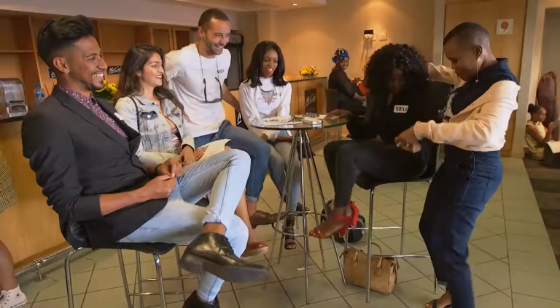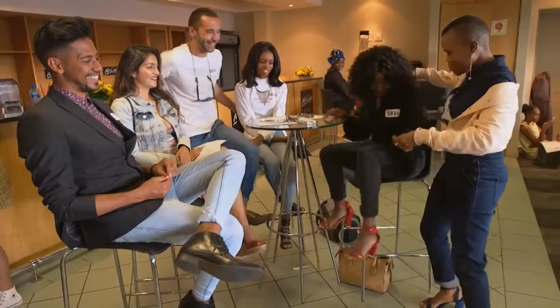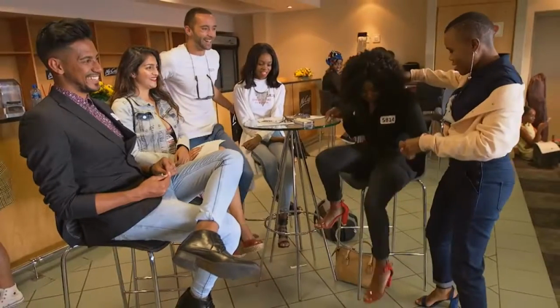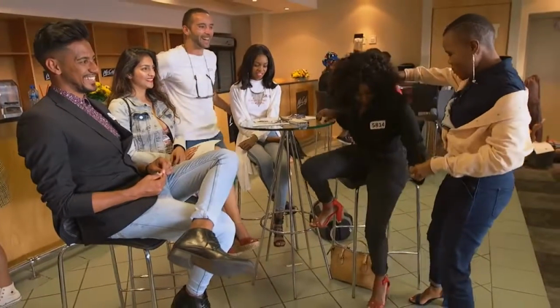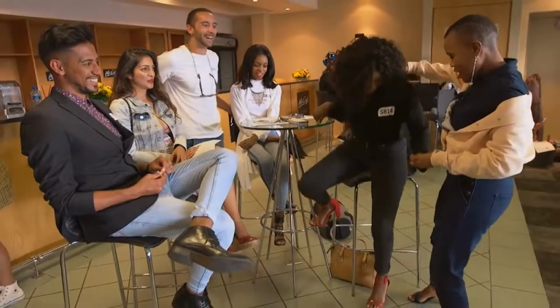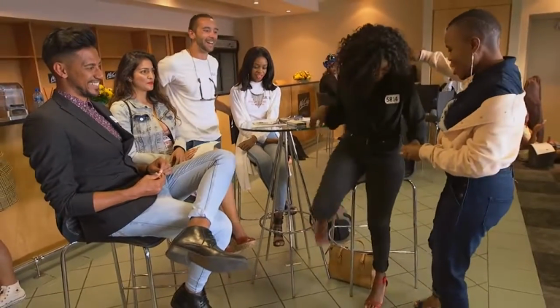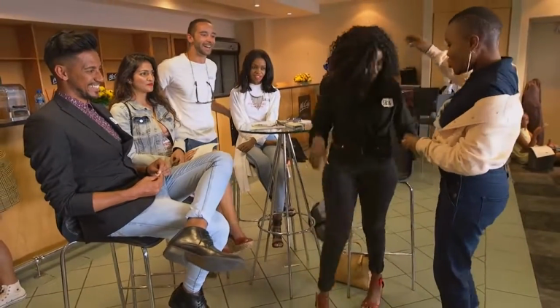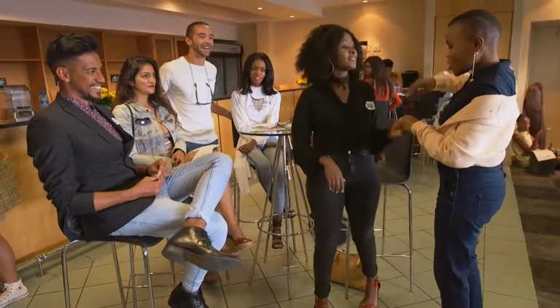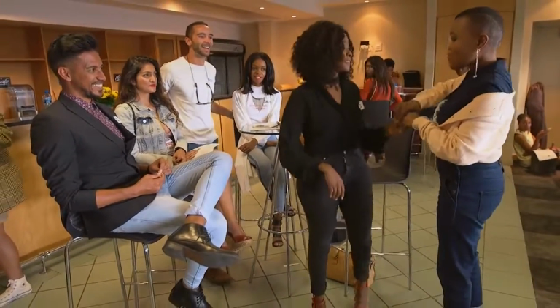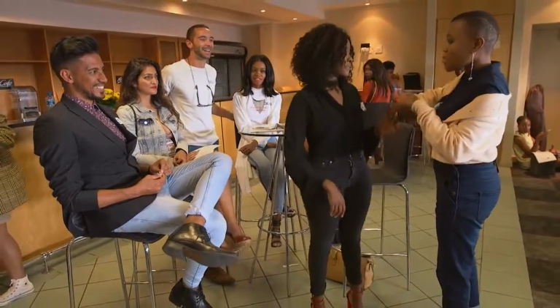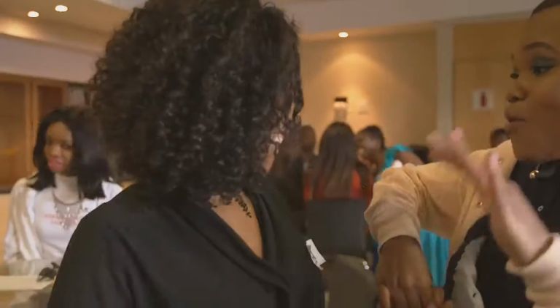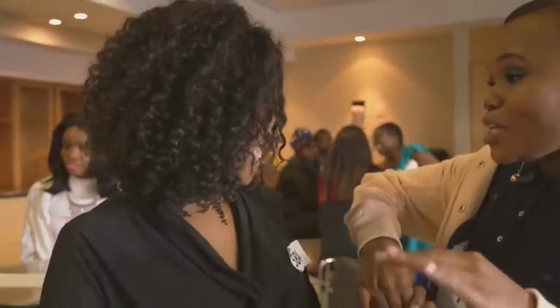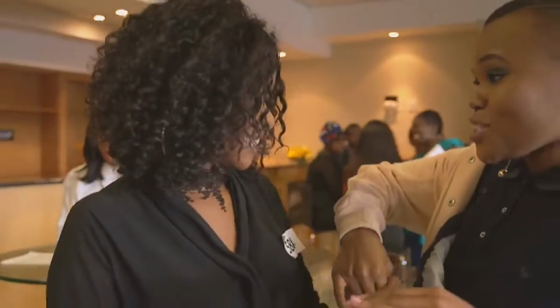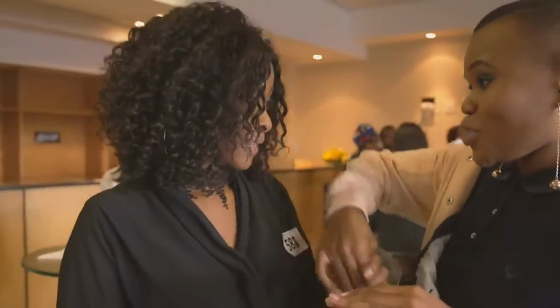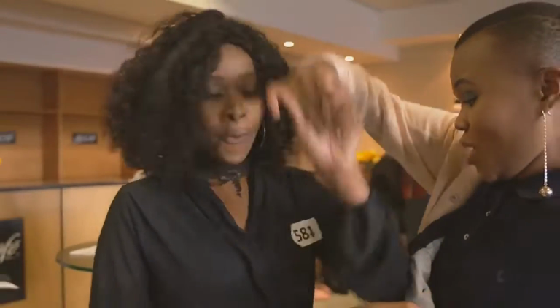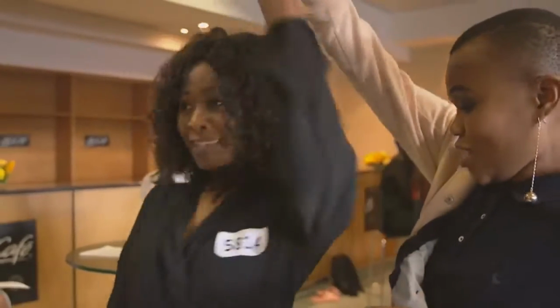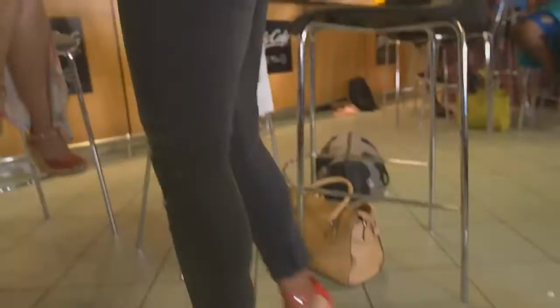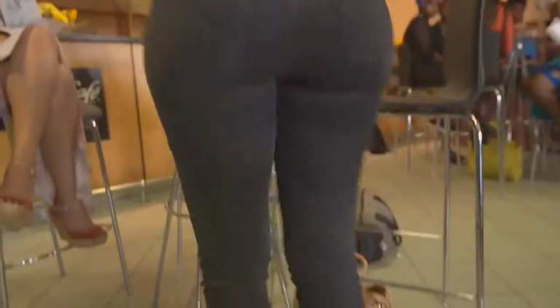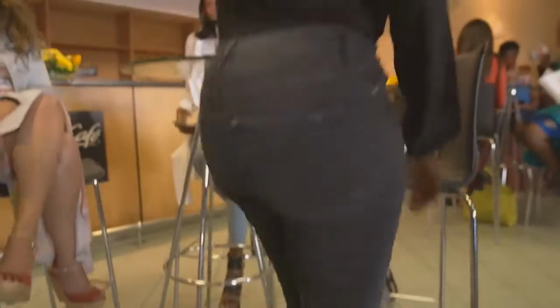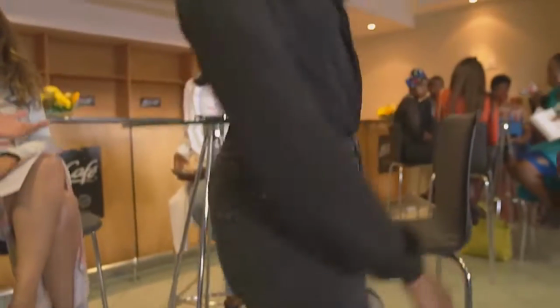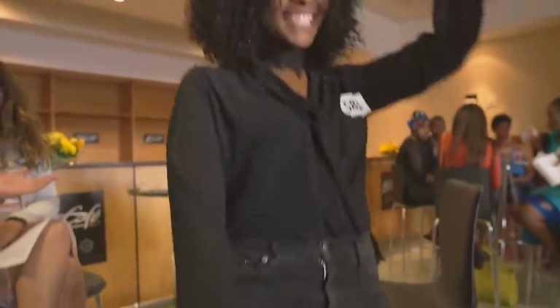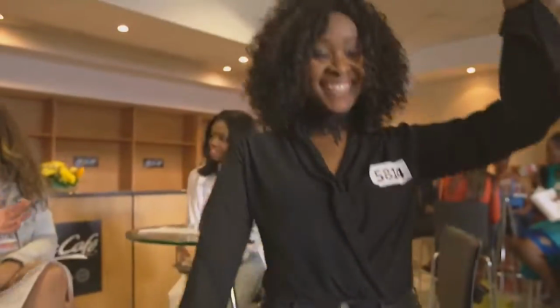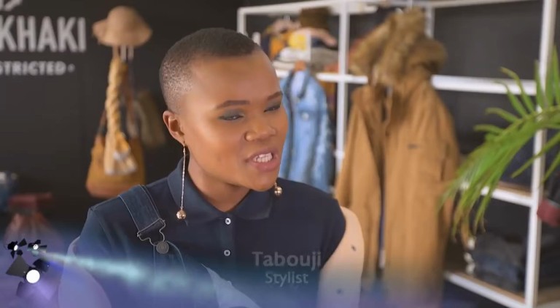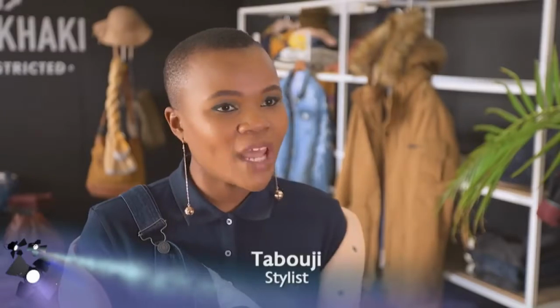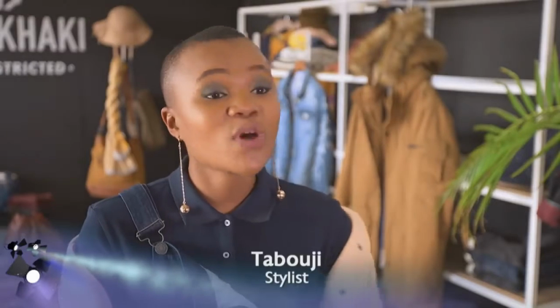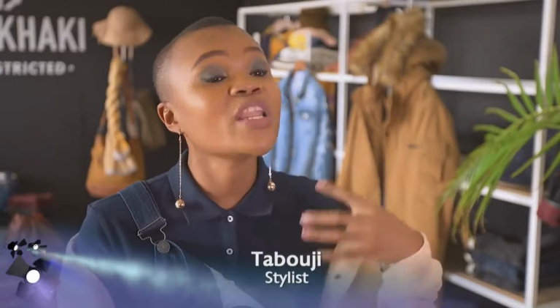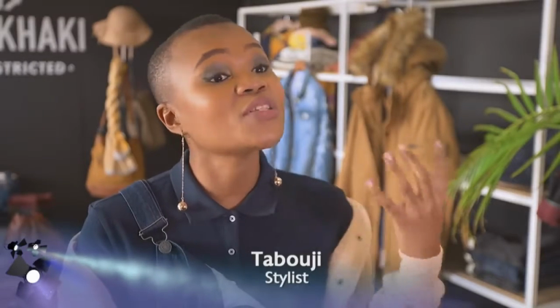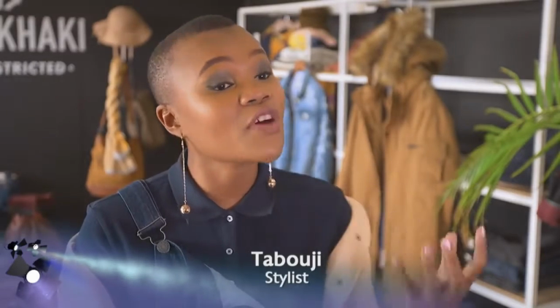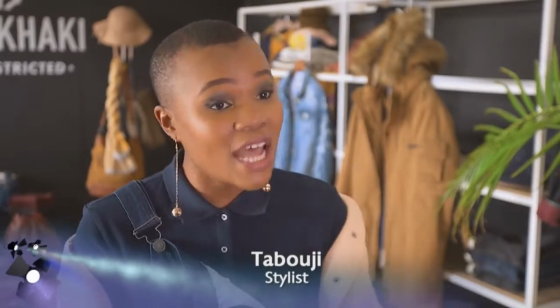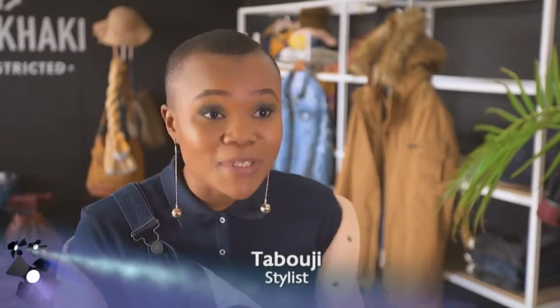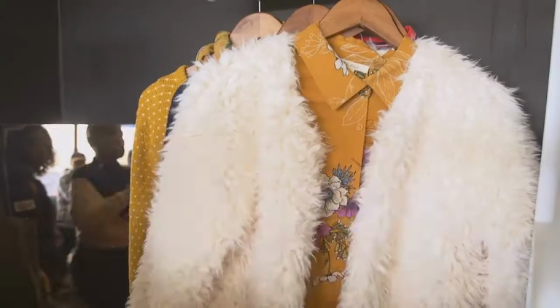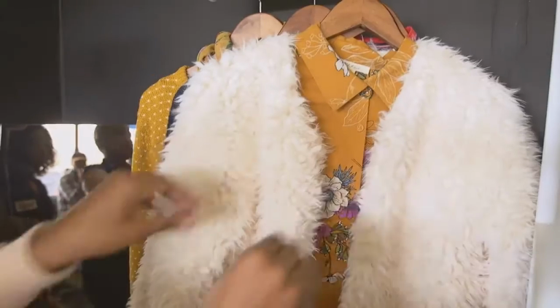I saw Shirley dressed in all black and I thought to myself, surely you can't be going to a presenter search audition dressed in all black, so I really wanted to give her an updated look.